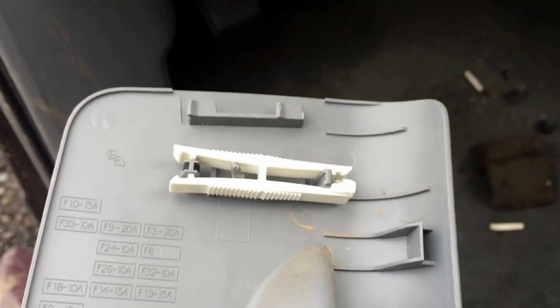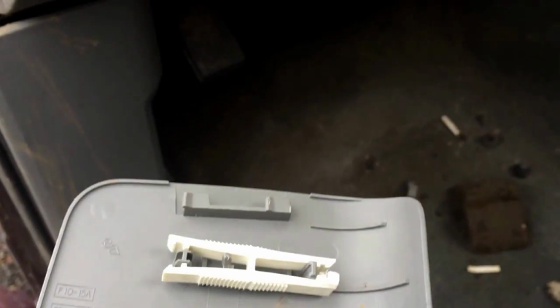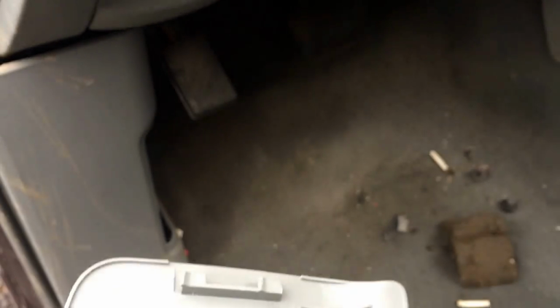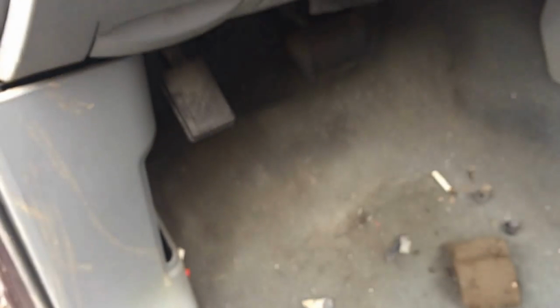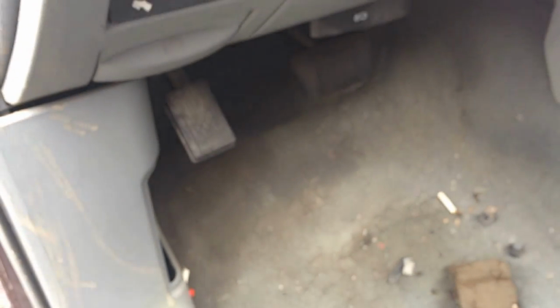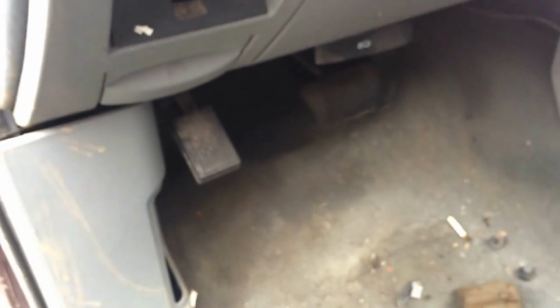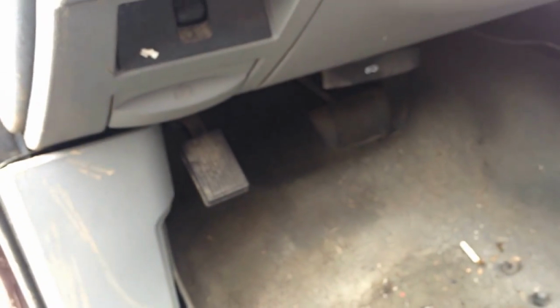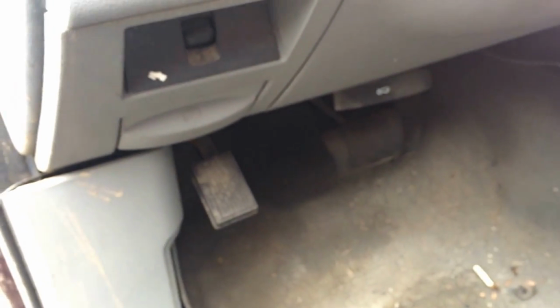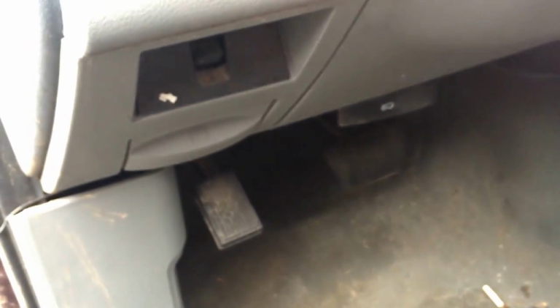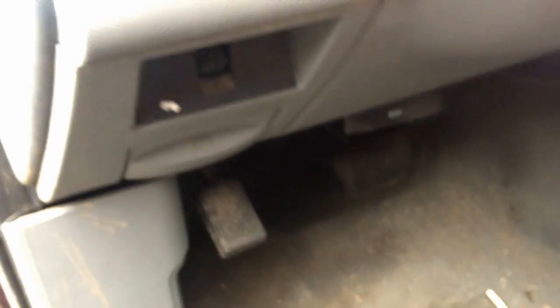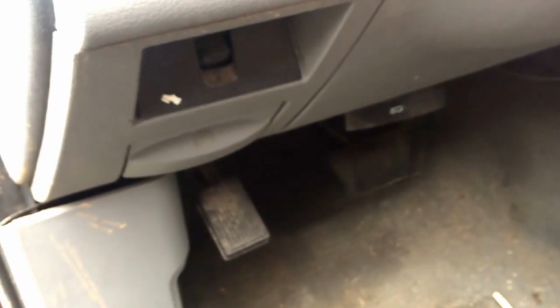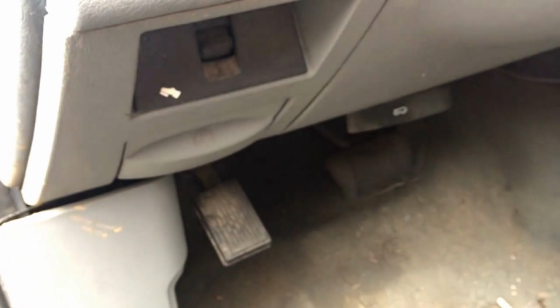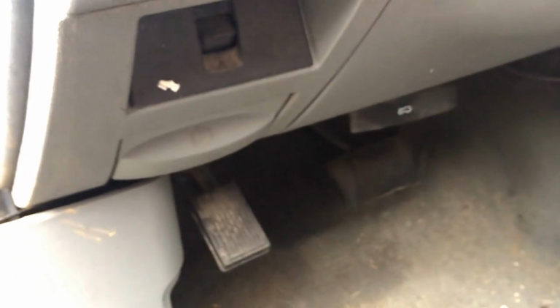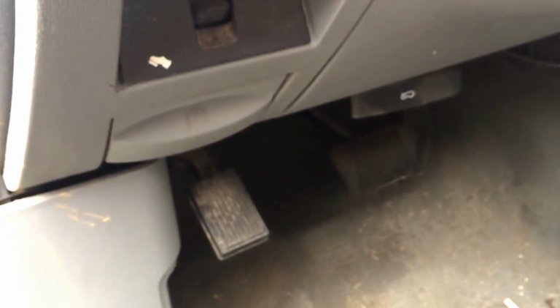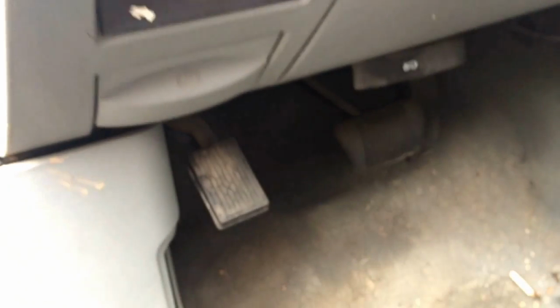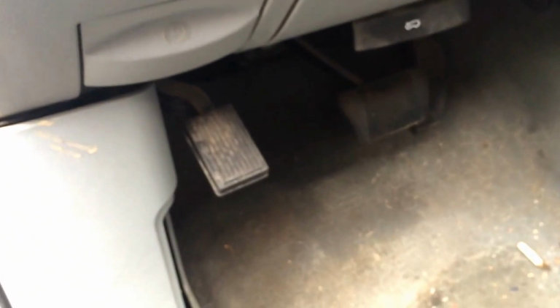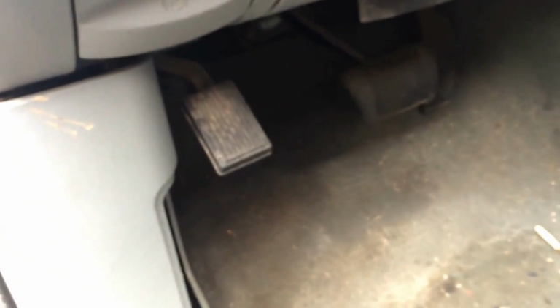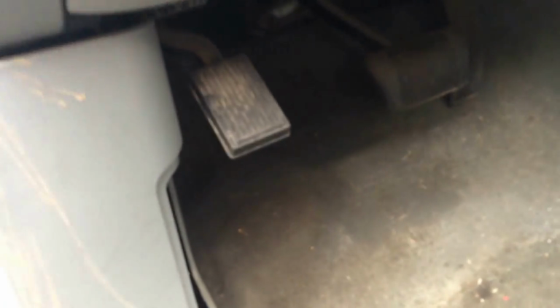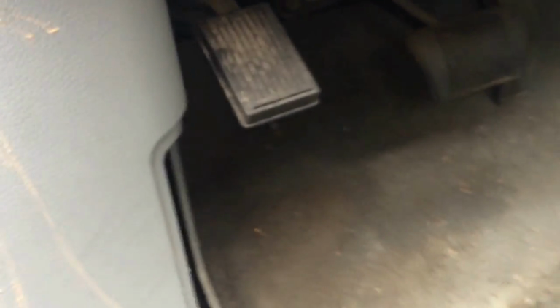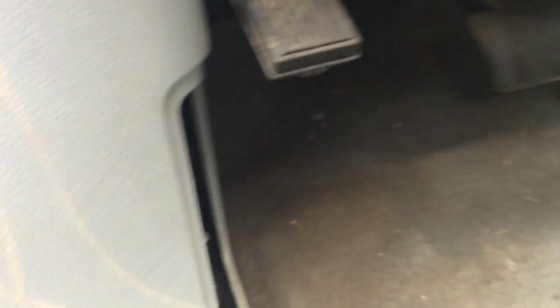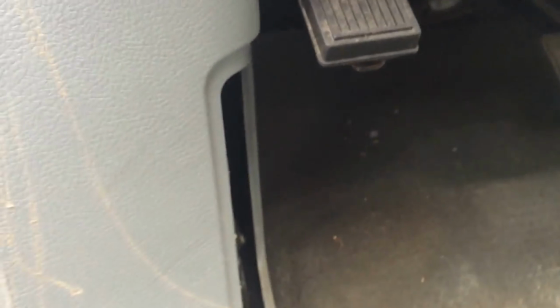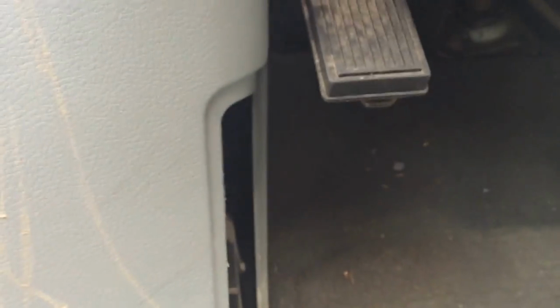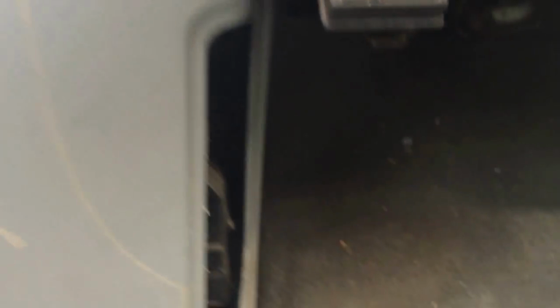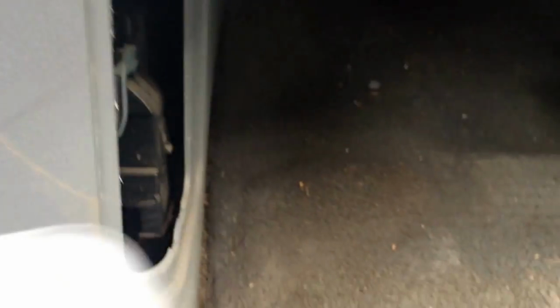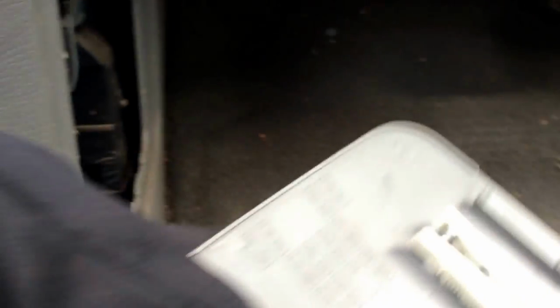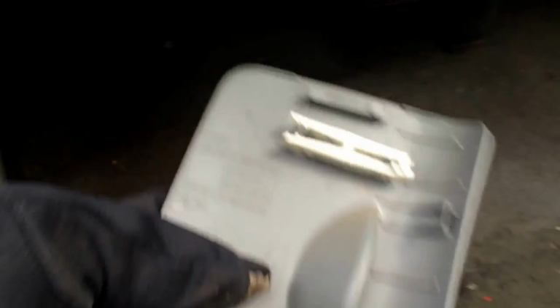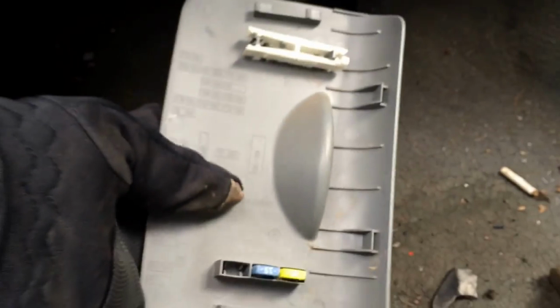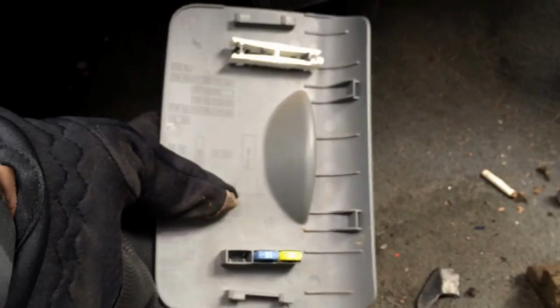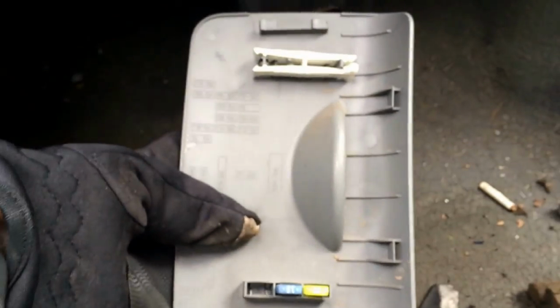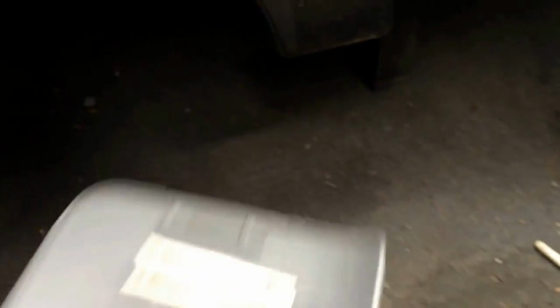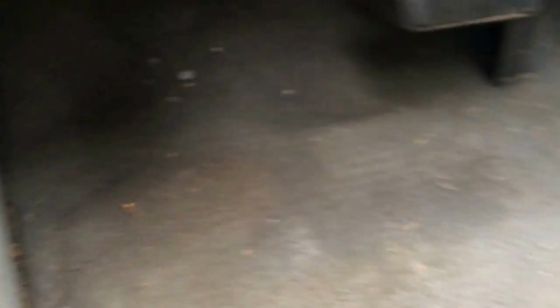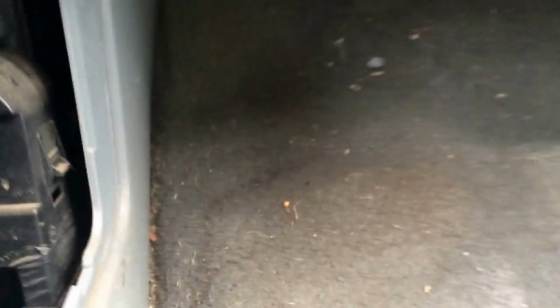Here we have a 2005 Dodge Durango. I just want to show you the location of the fuse box here. If you look on the driver's side floor to the left of the emergency brake, there's a little panel that actually pops off.